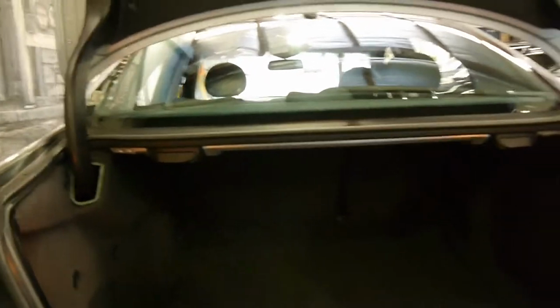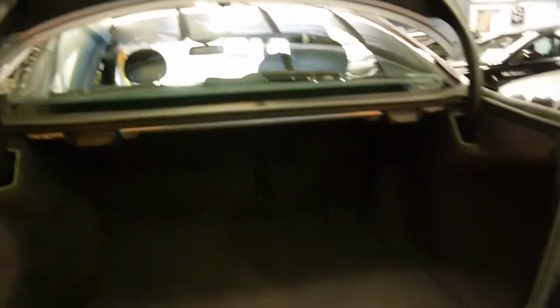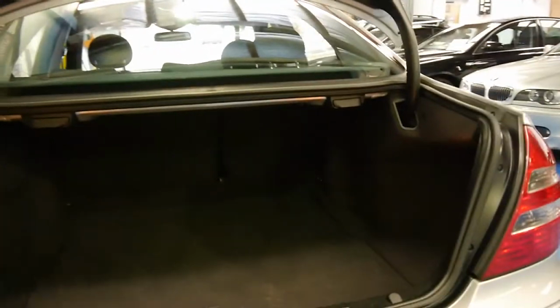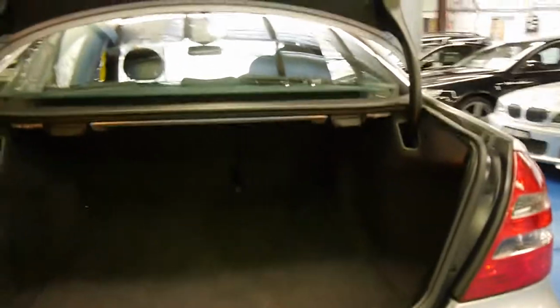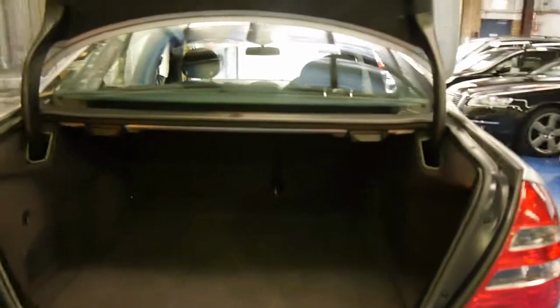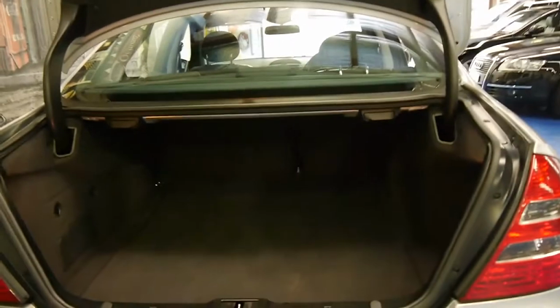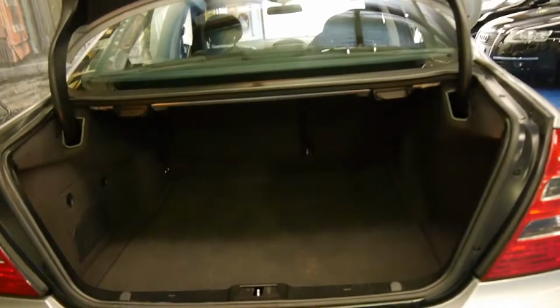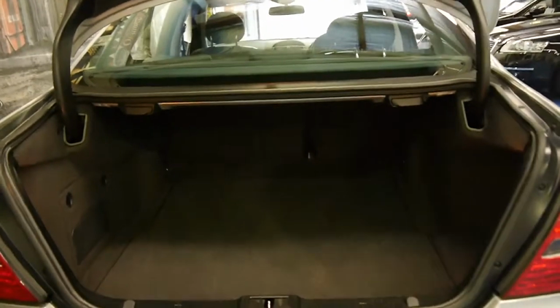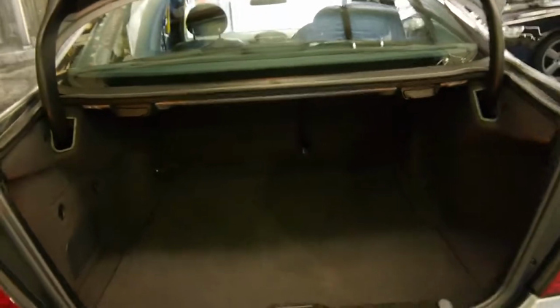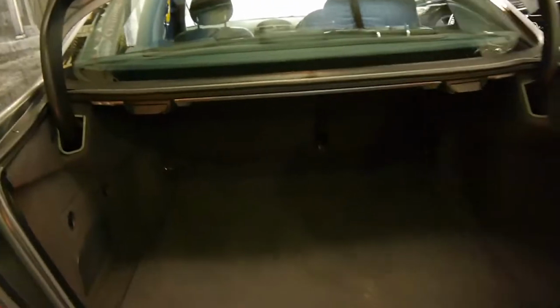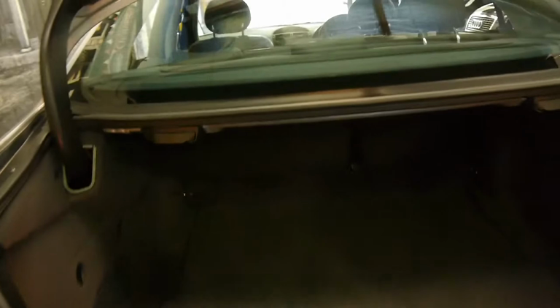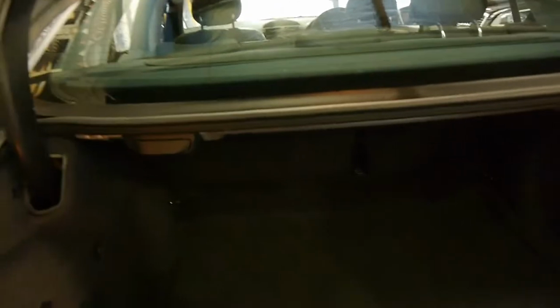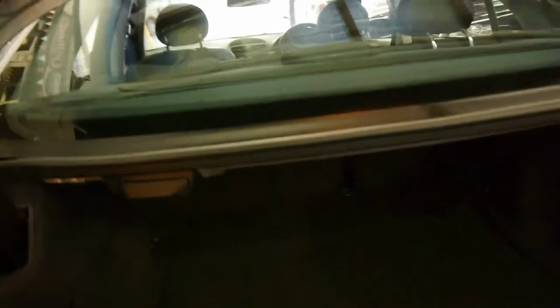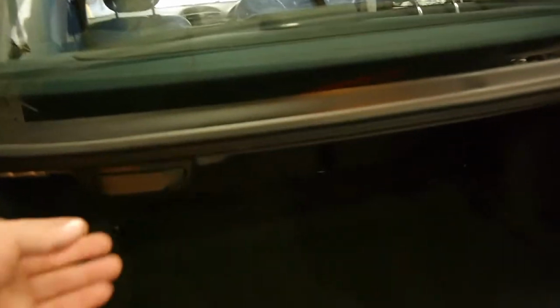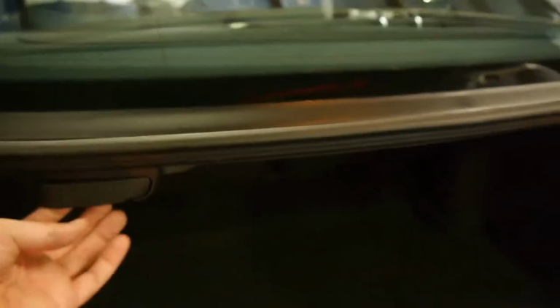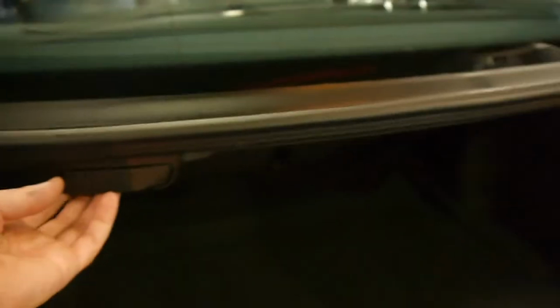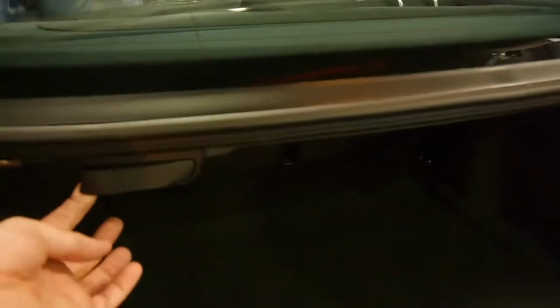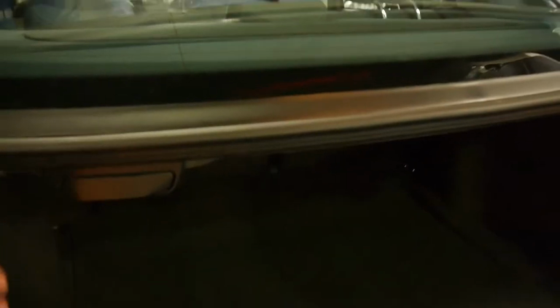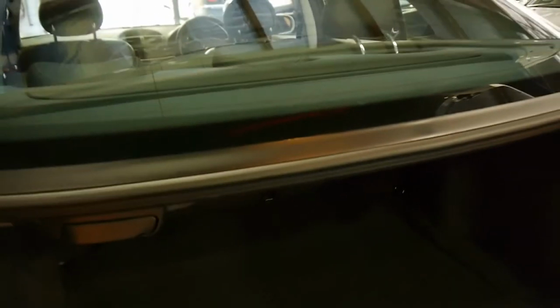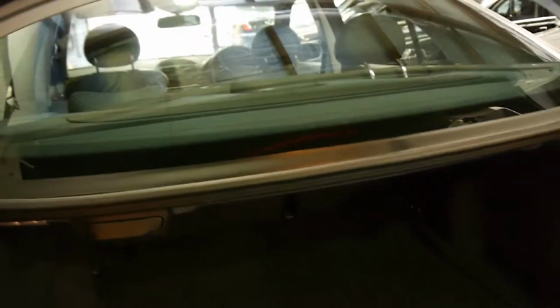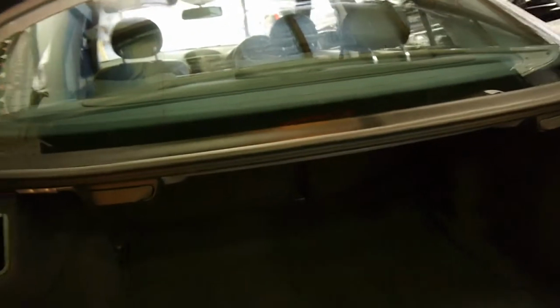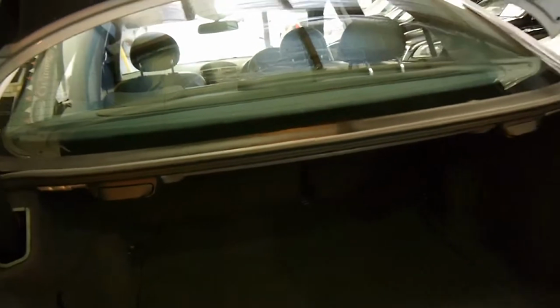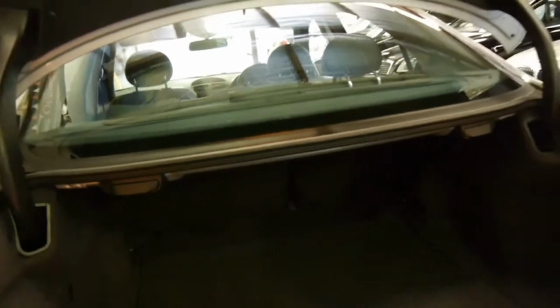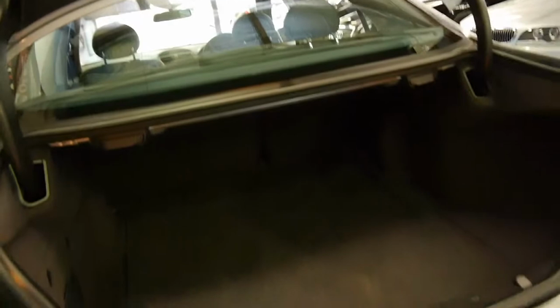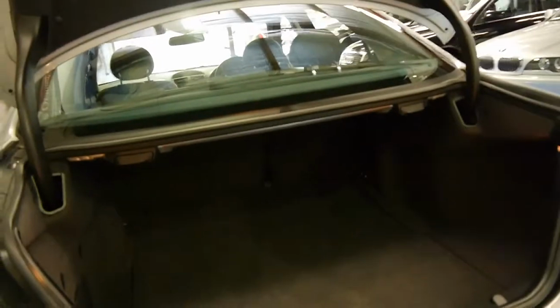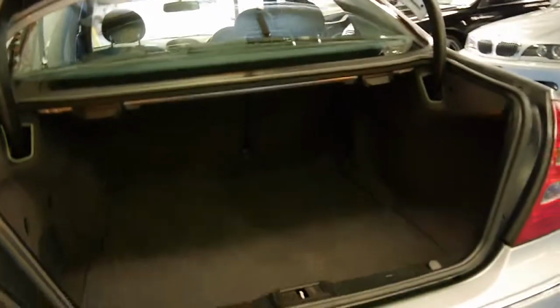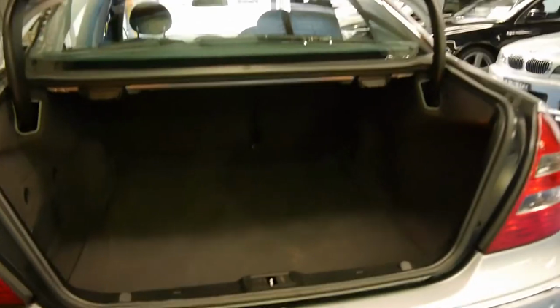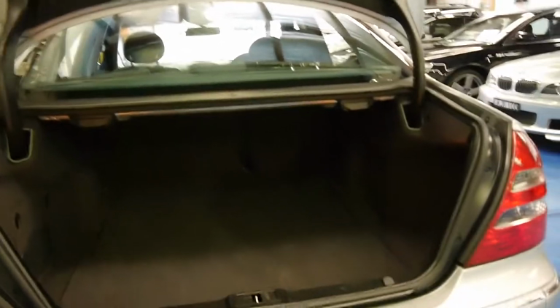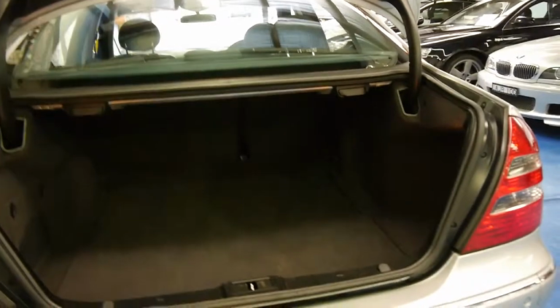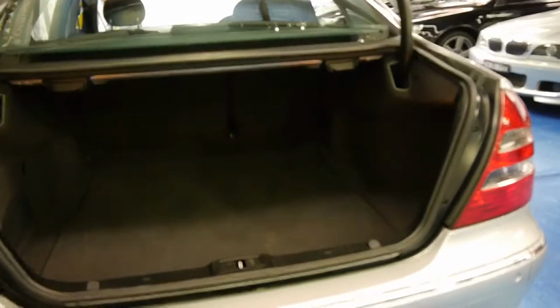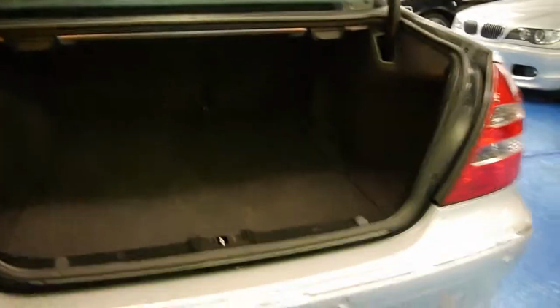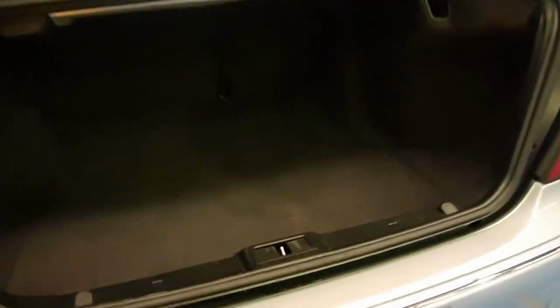An option this car has which is pretty rare on an E-Class is folding back seats. Simply pull this button and the seats fold down. I've only seen a couple of E-Classes with that feature.